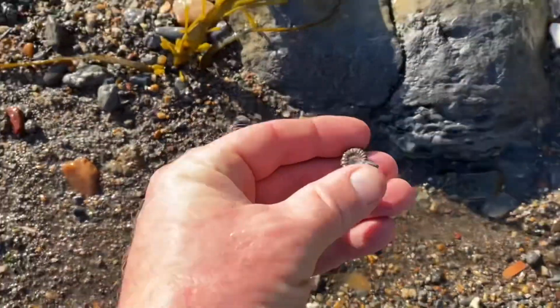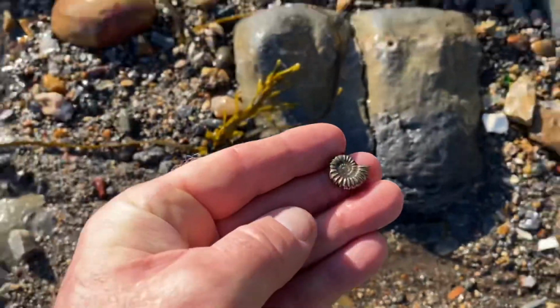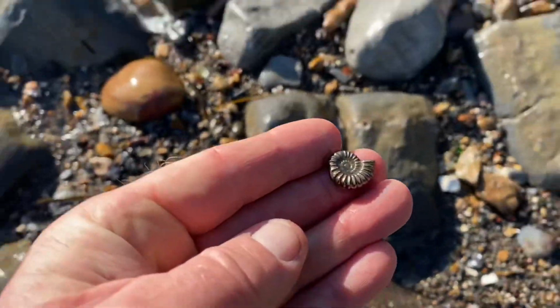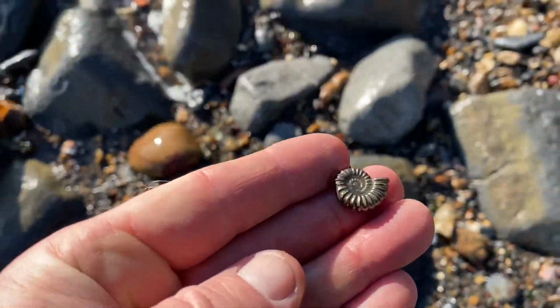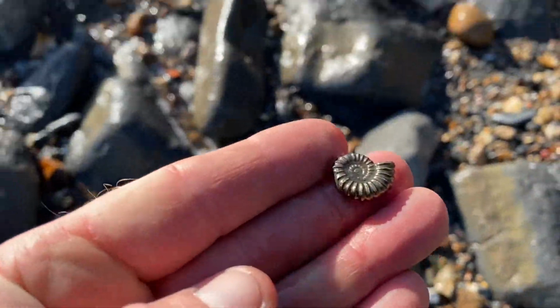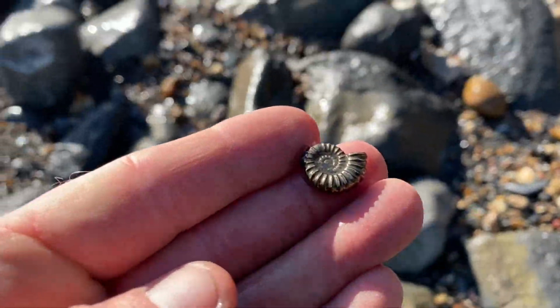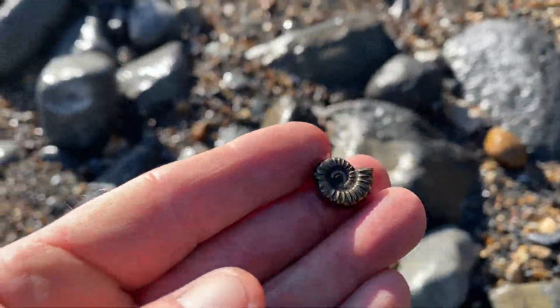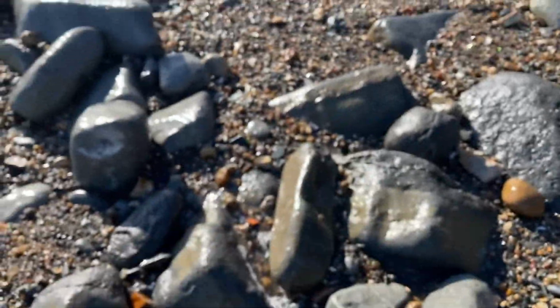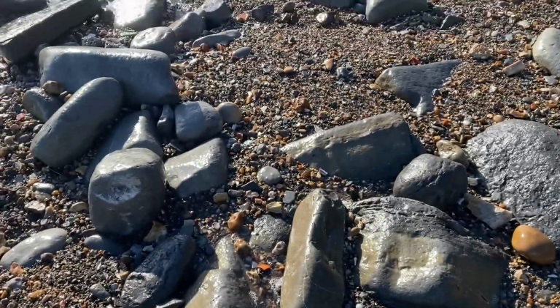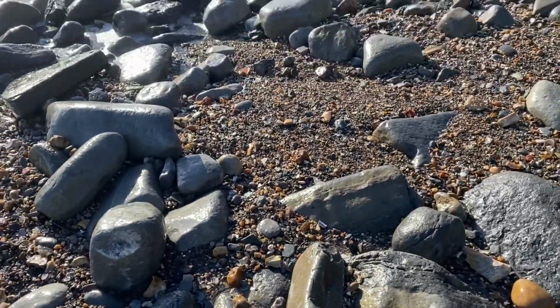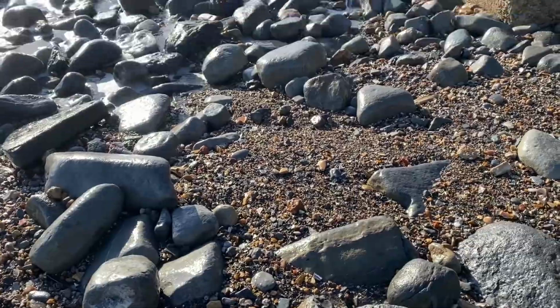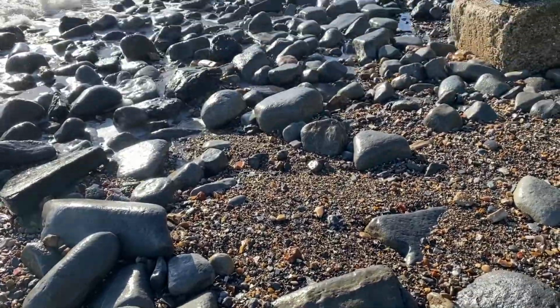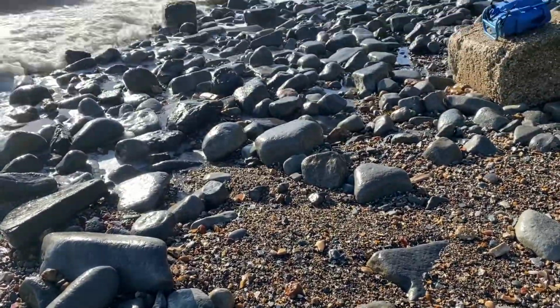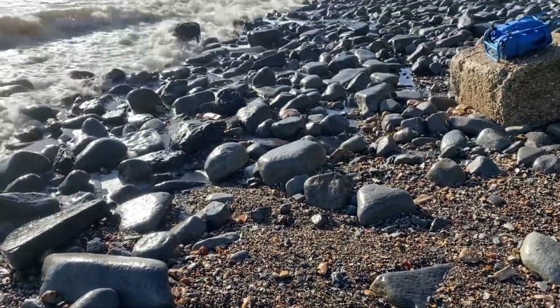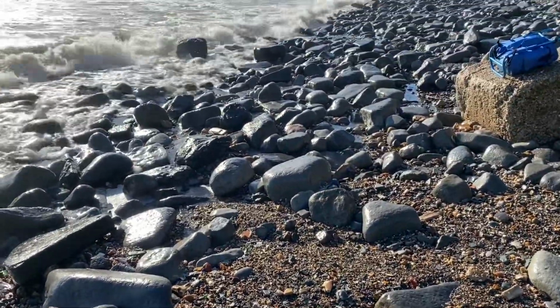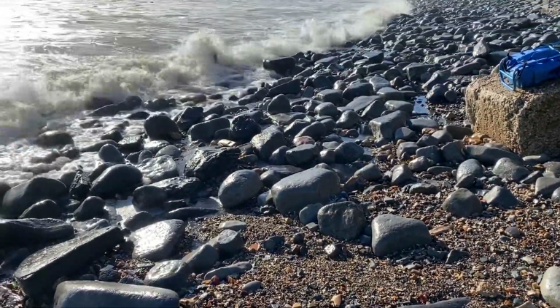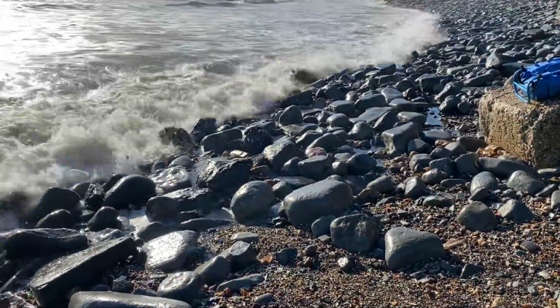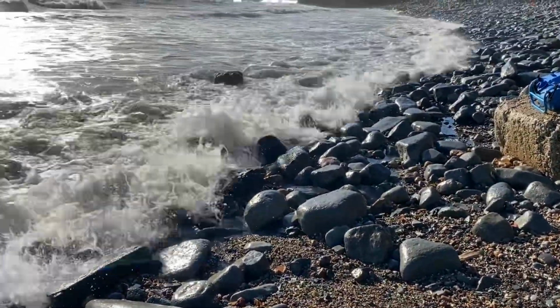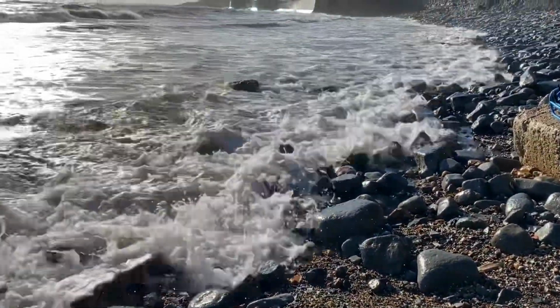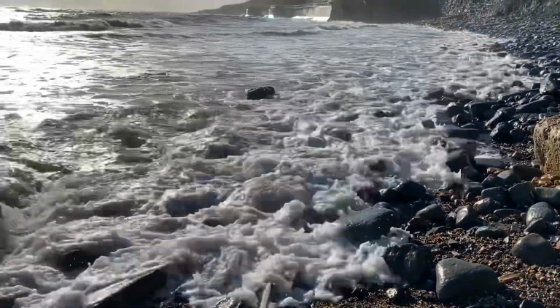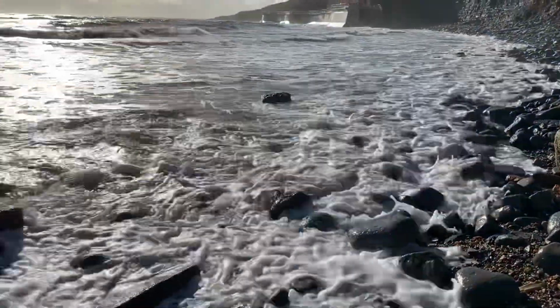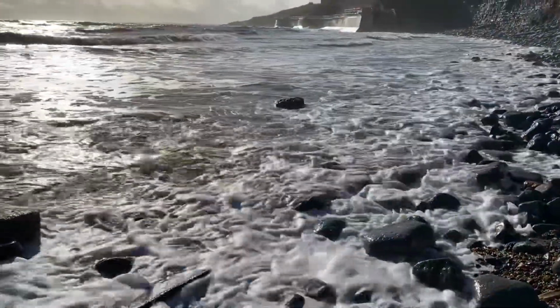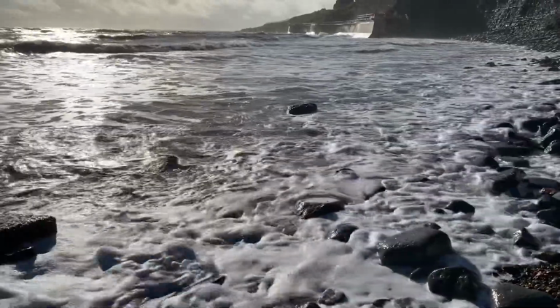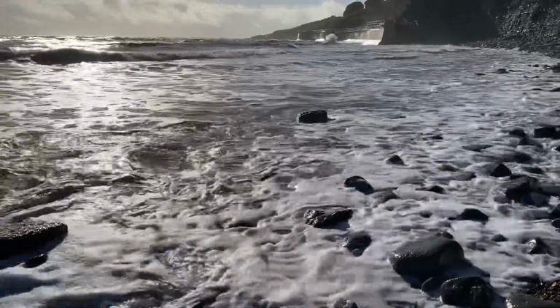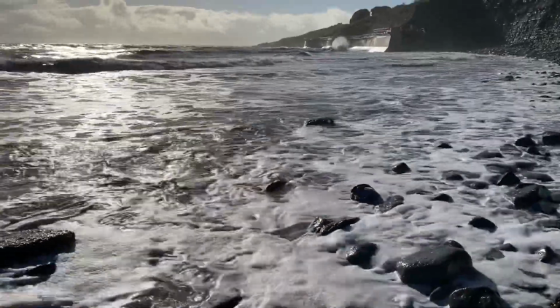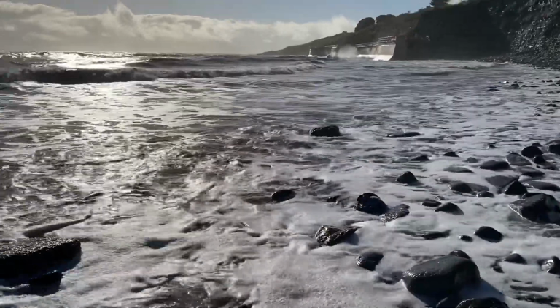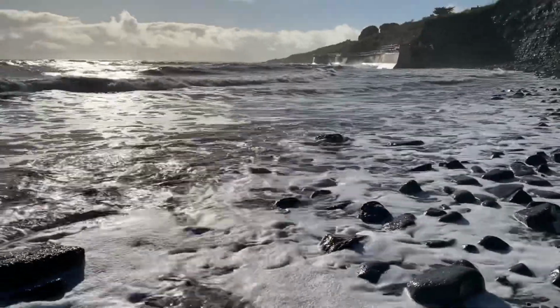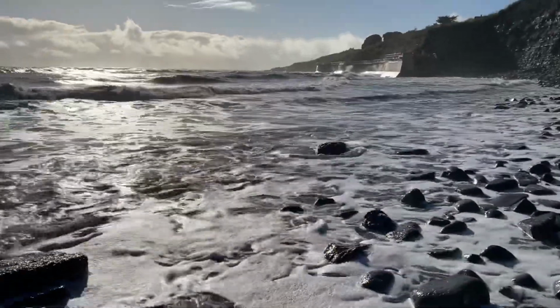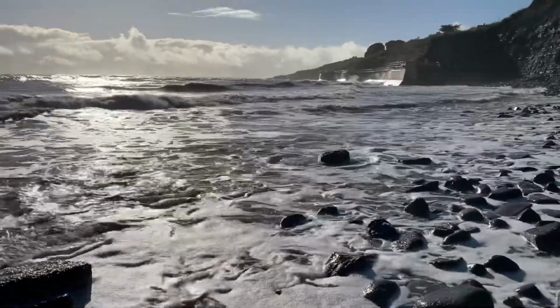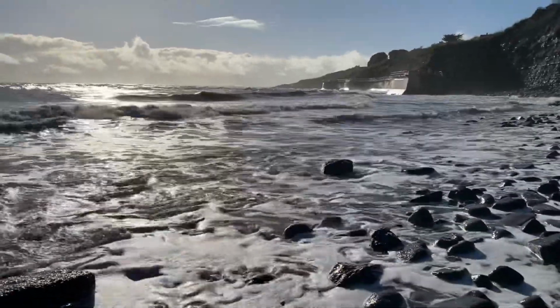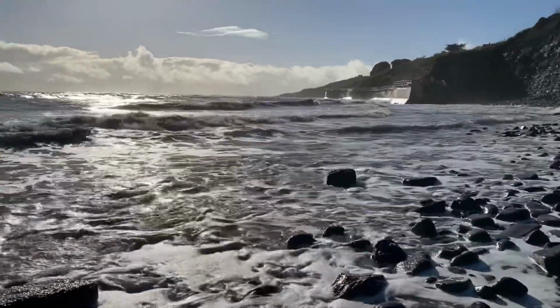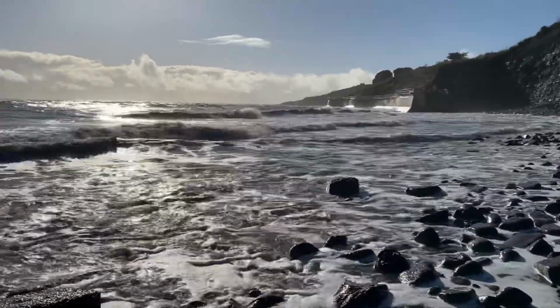Here I am at low tide looking for these little pyrite ammonites — the perfect pyrite ammonites preserved in fool's gold. My rucksack's there on a large rock as that big wave sweeps right back up the beach and covers a lot of it up.